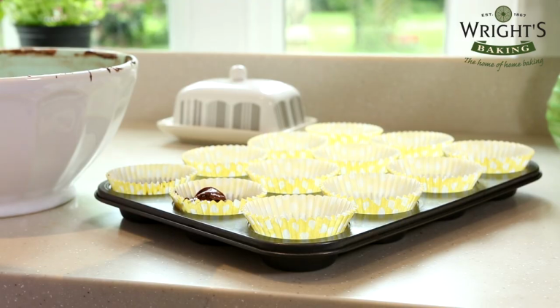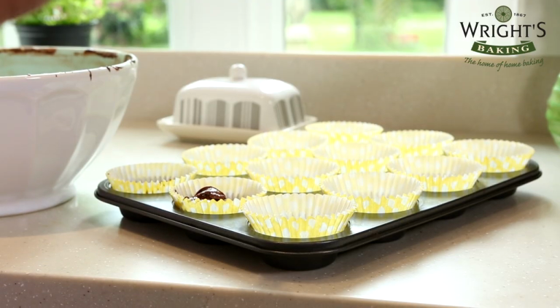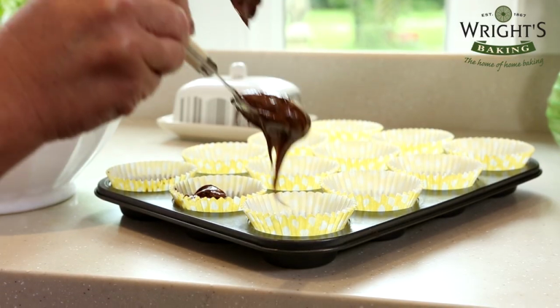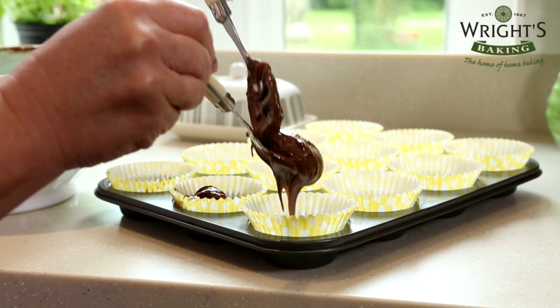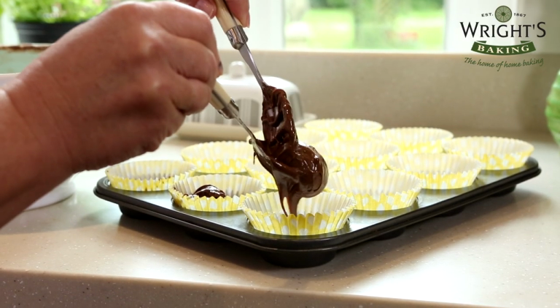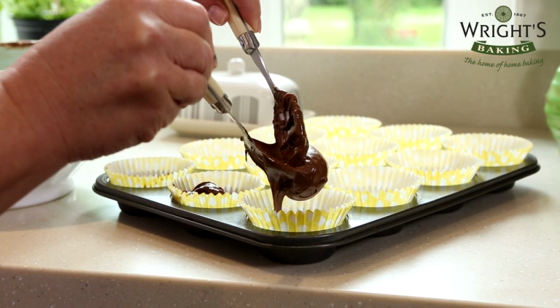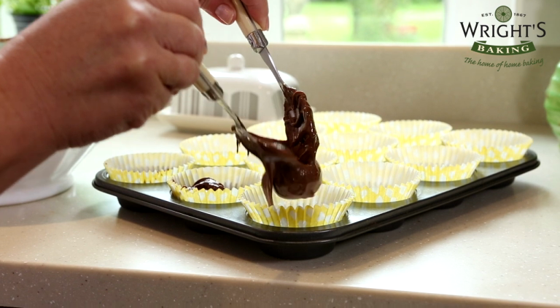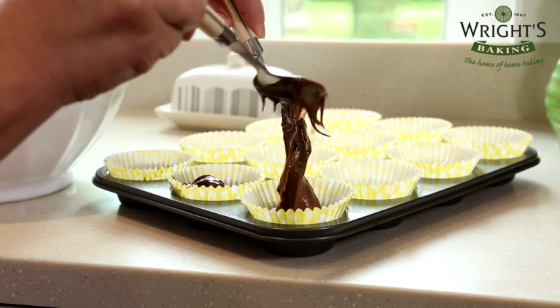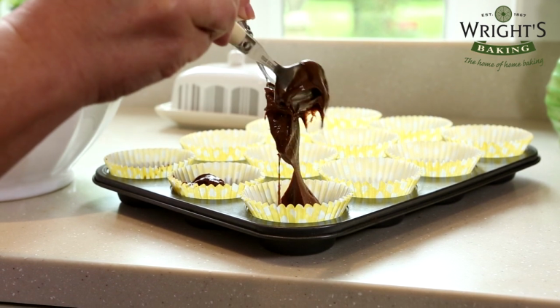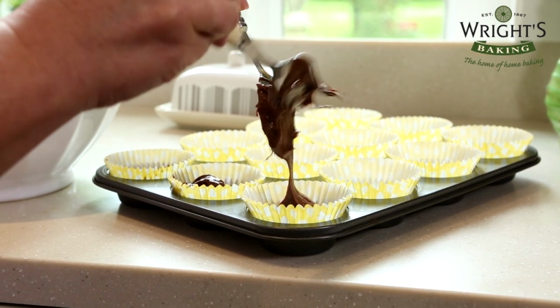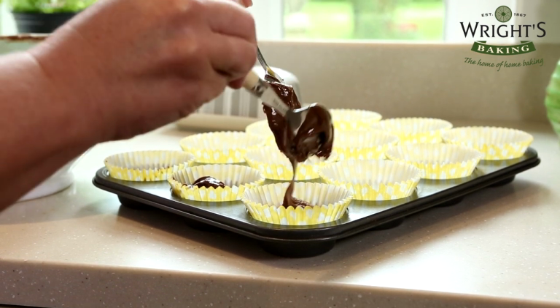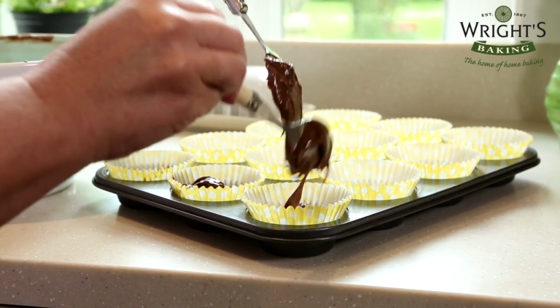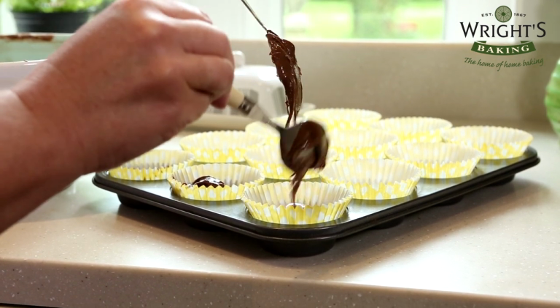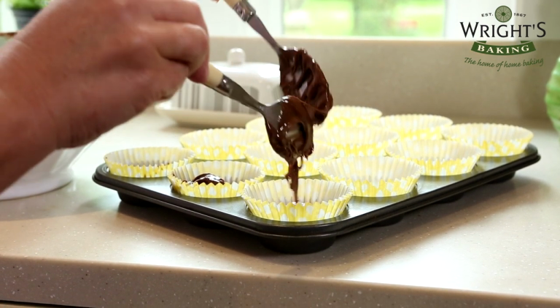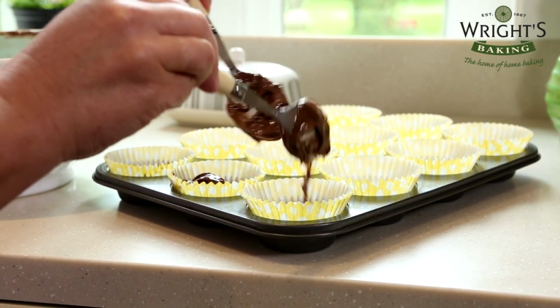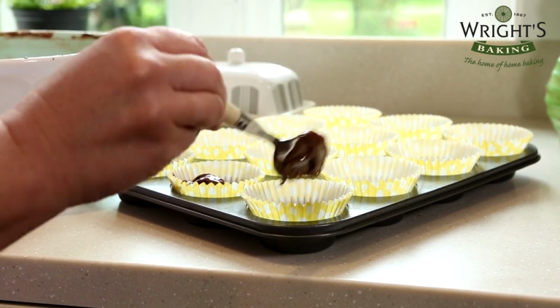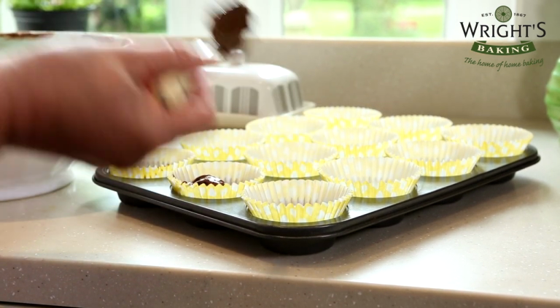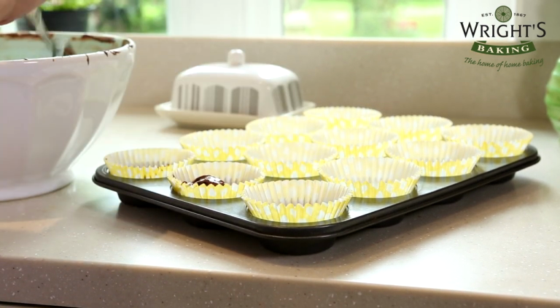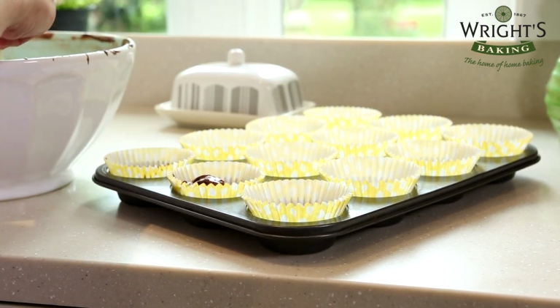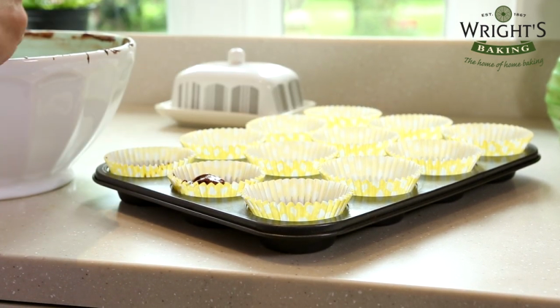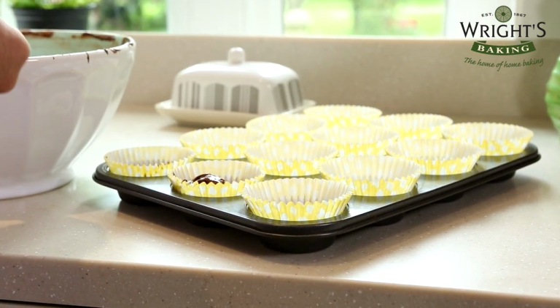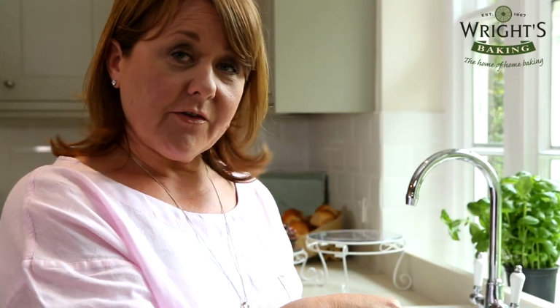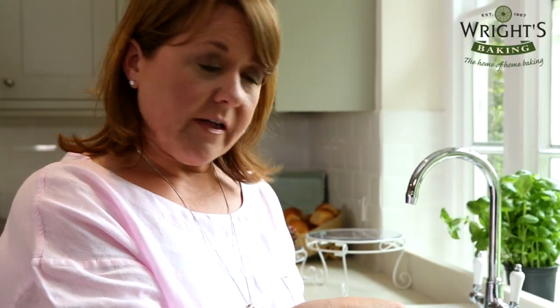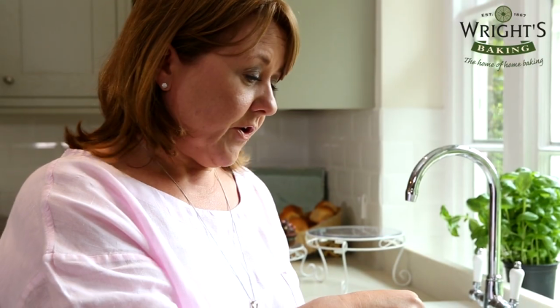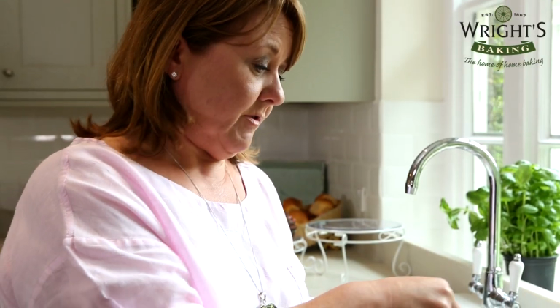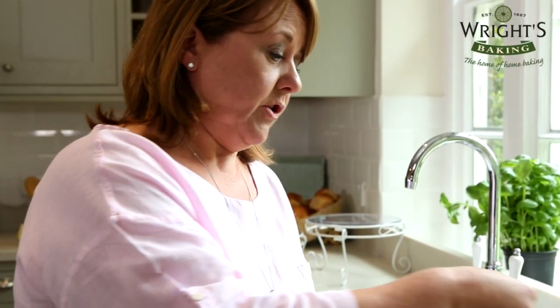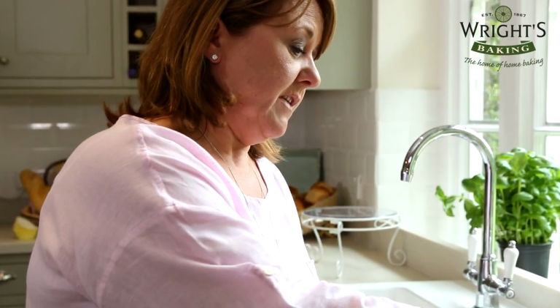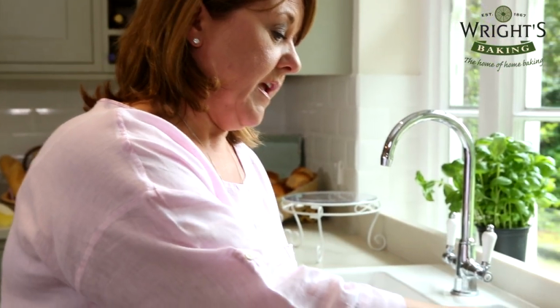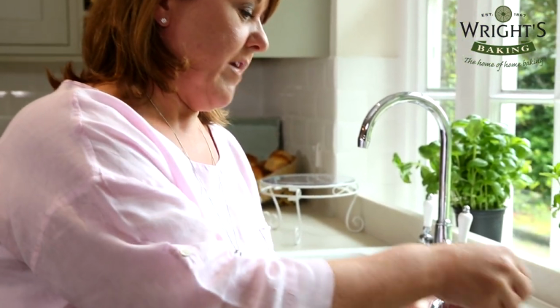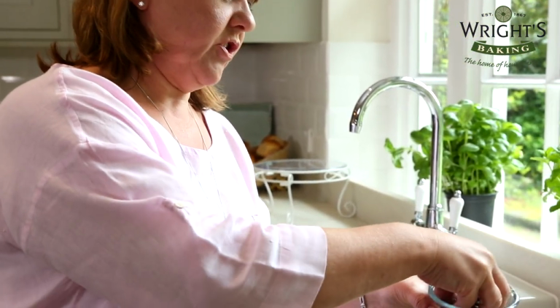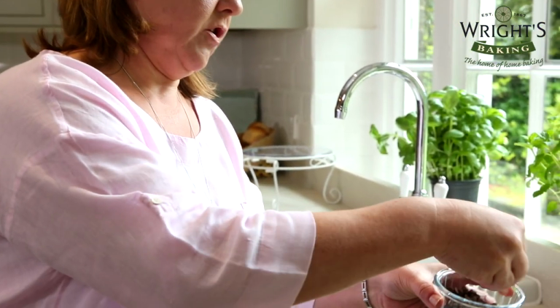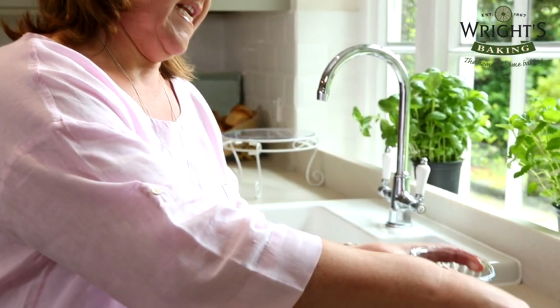This is a great recipe to get the children involved with. It can get a bit messy but that's part of the fun. Once they're all filled, you can add chocolate chips if you like for extra chocolatiness.